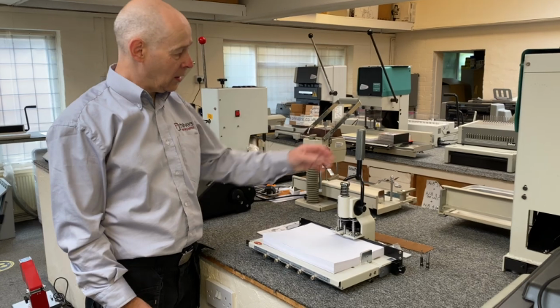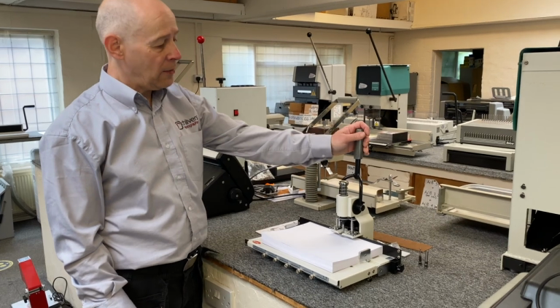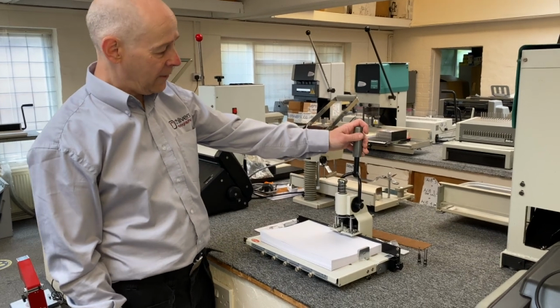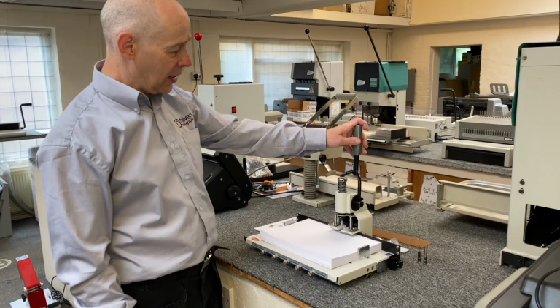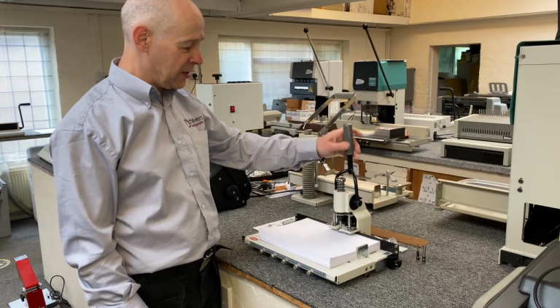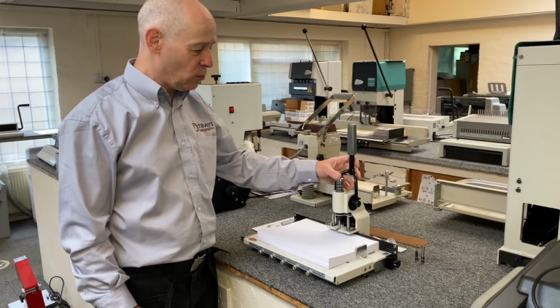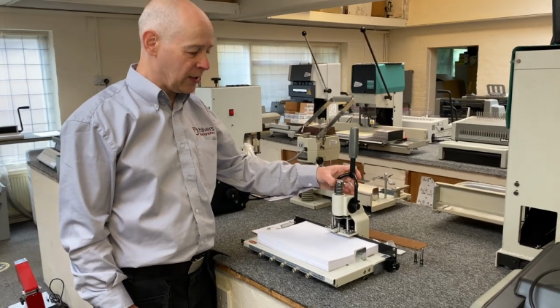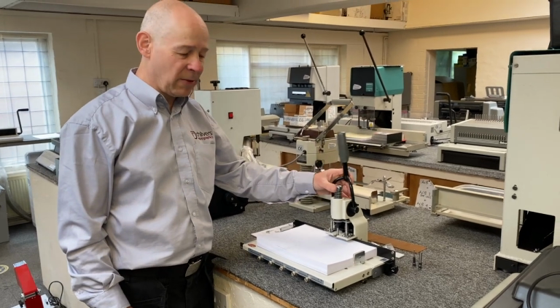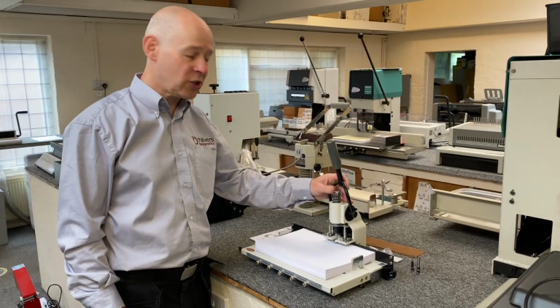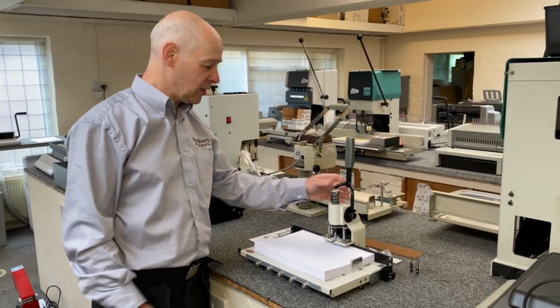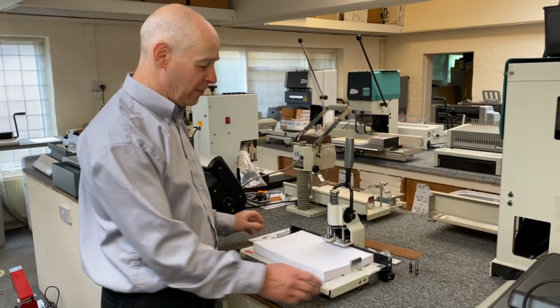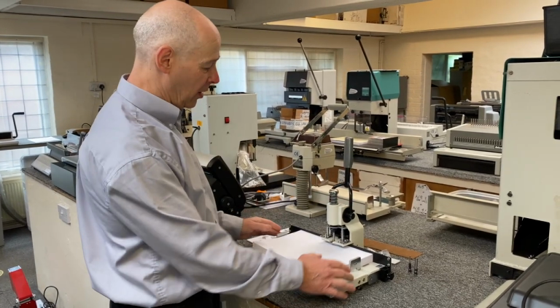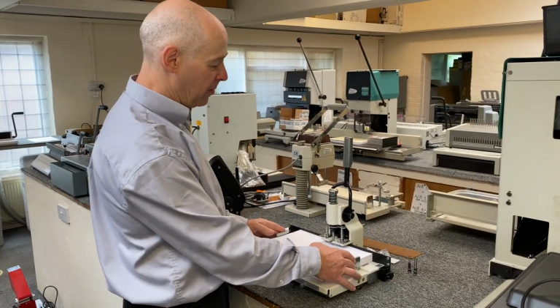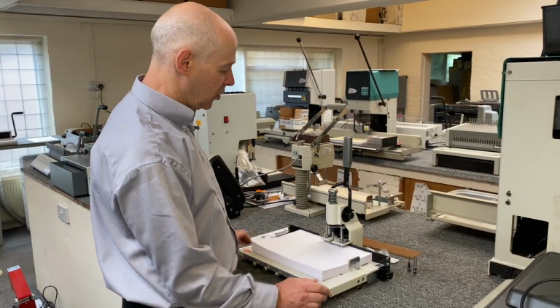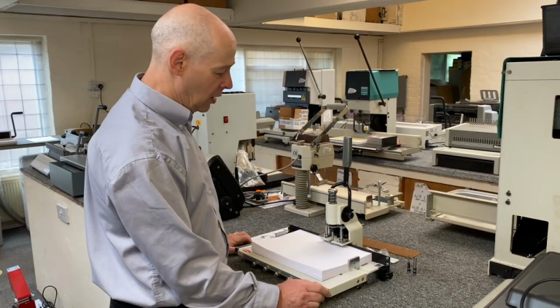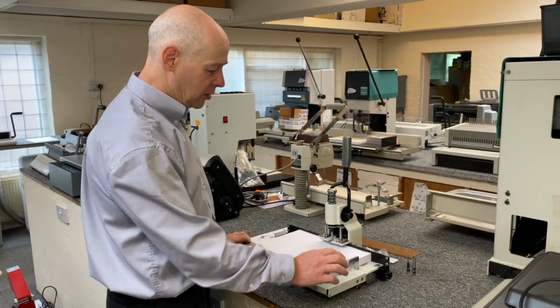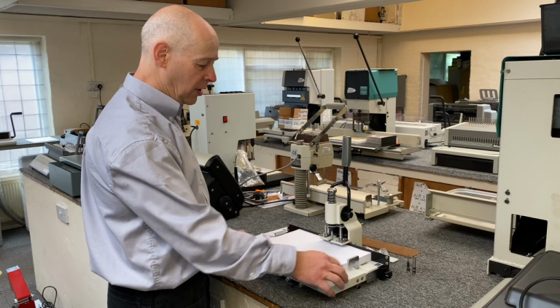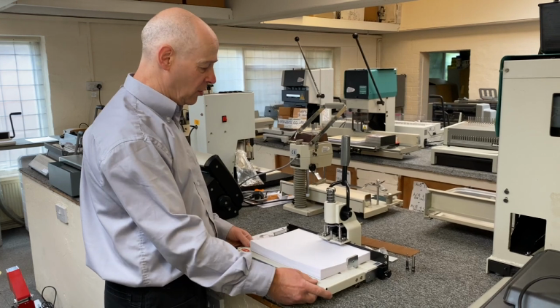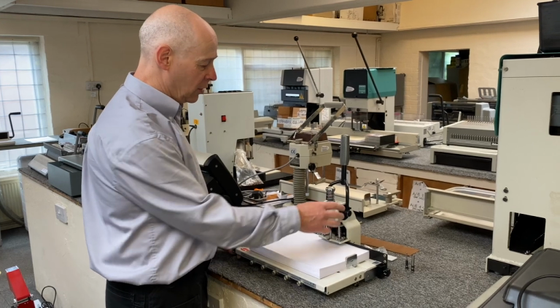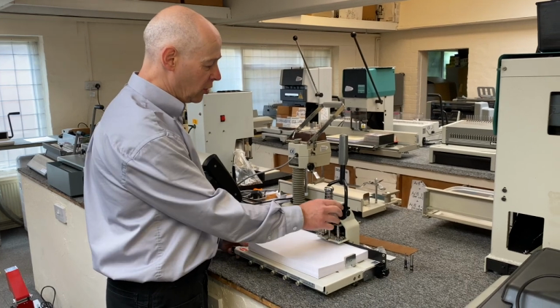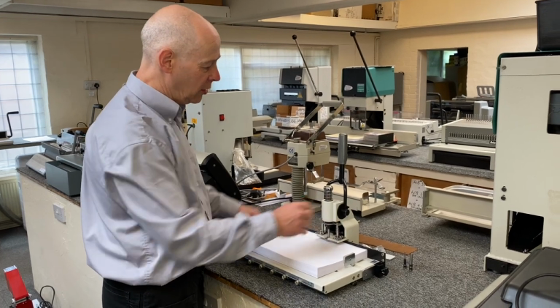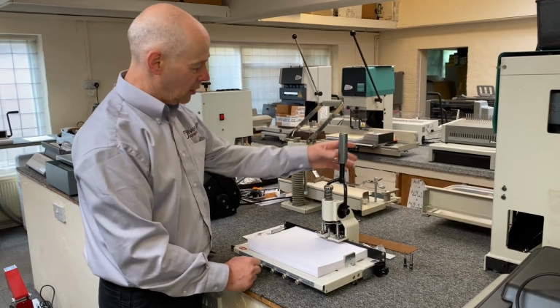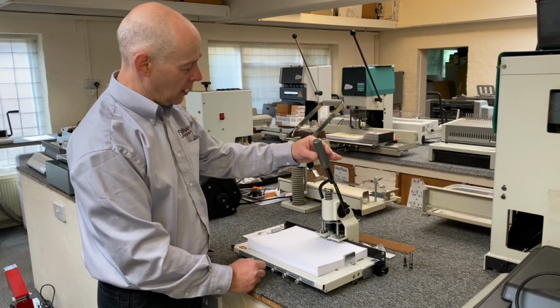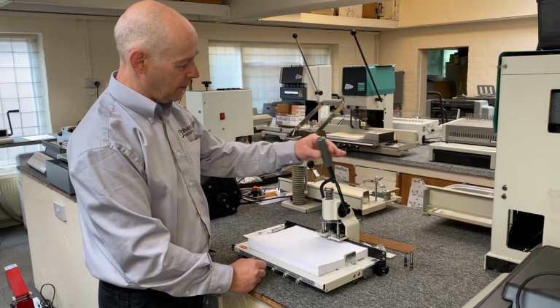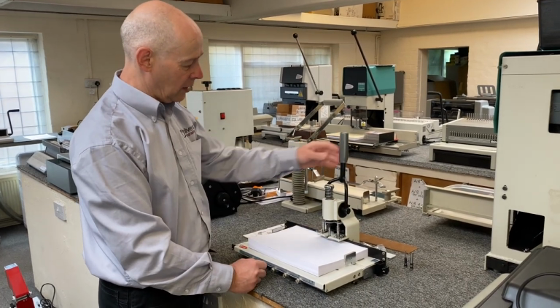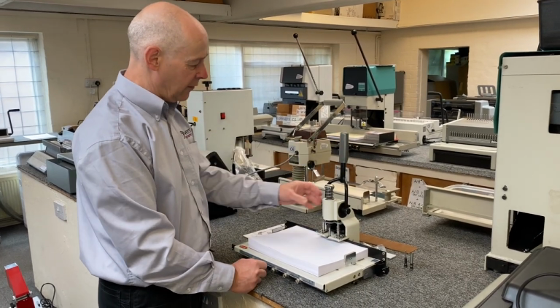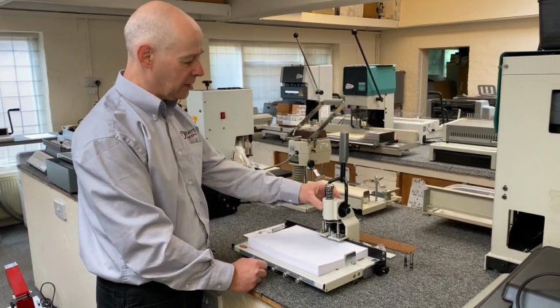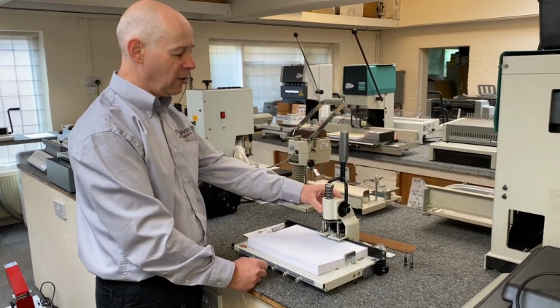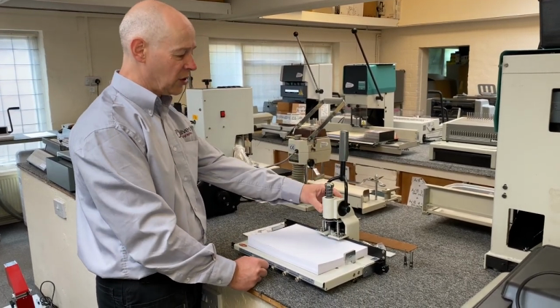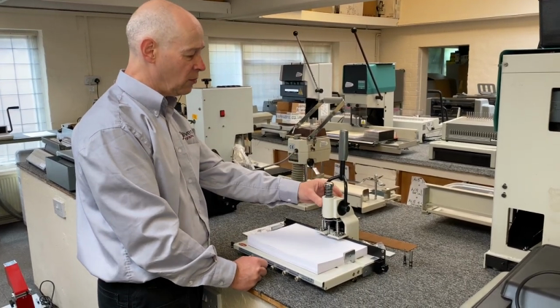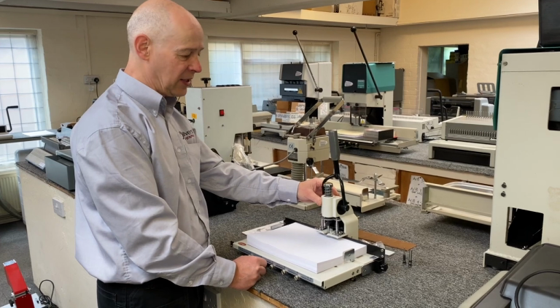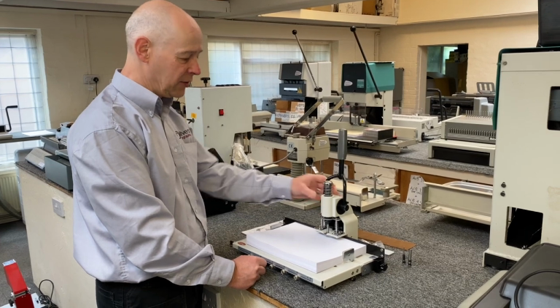Here we have the SPC1X paper punch, a very popular paper punch with solid metal construction, rather than some of the office-style plastic punches.